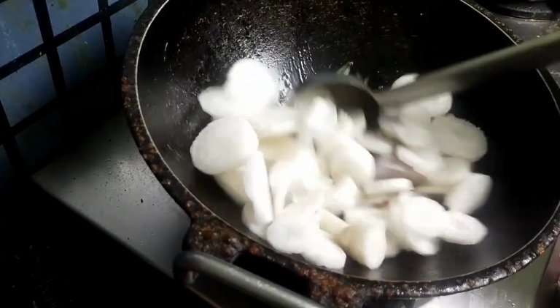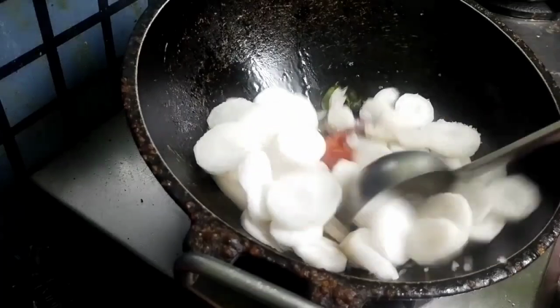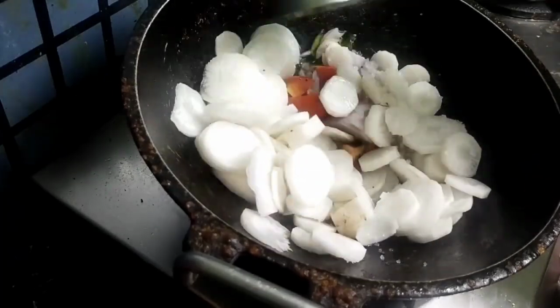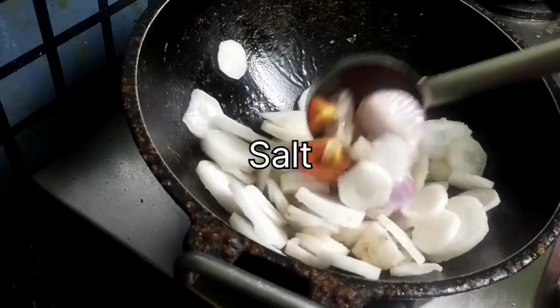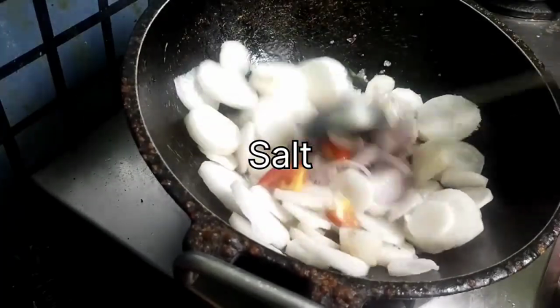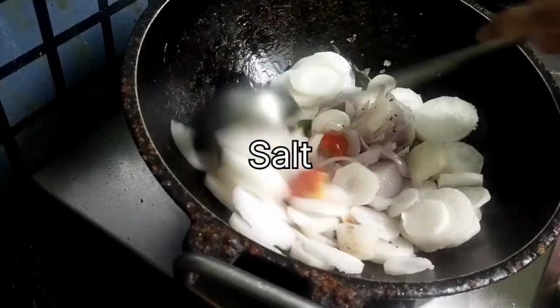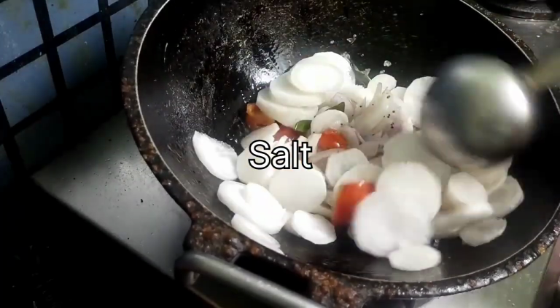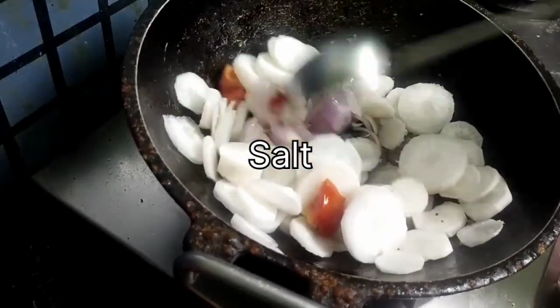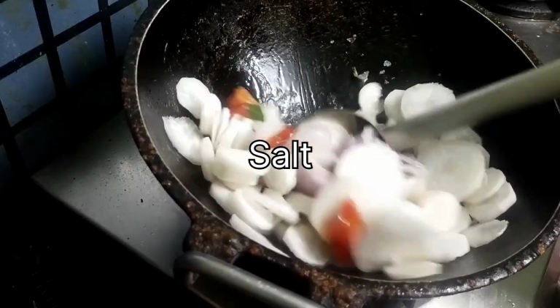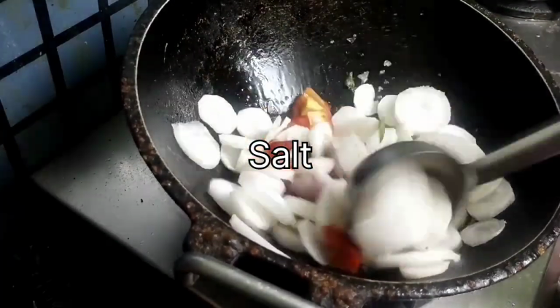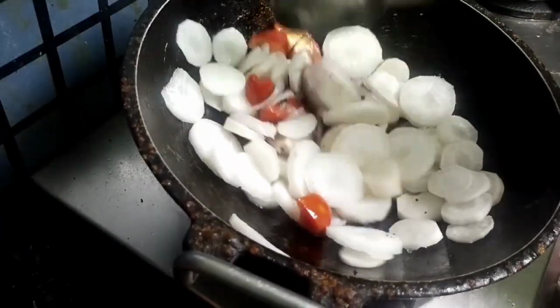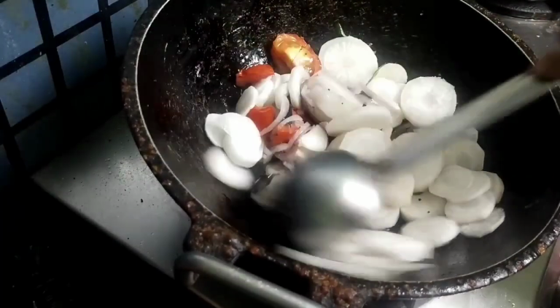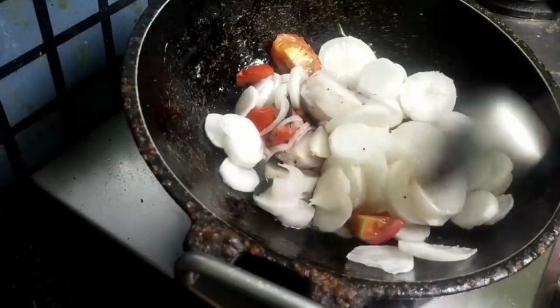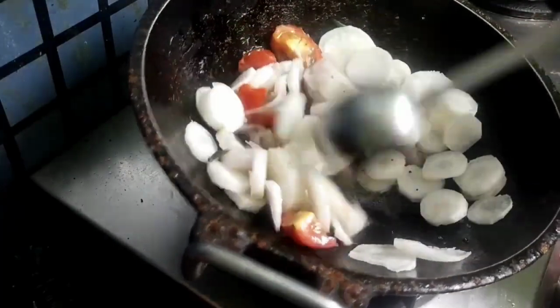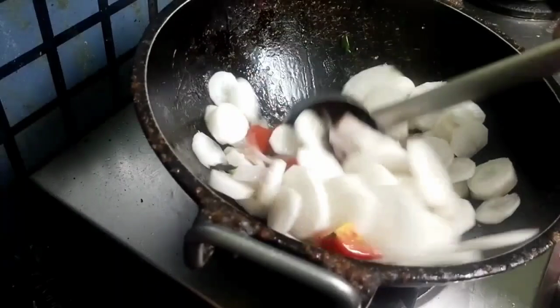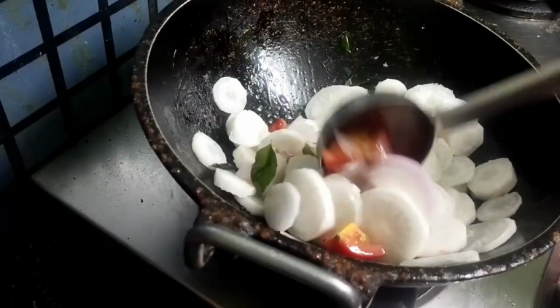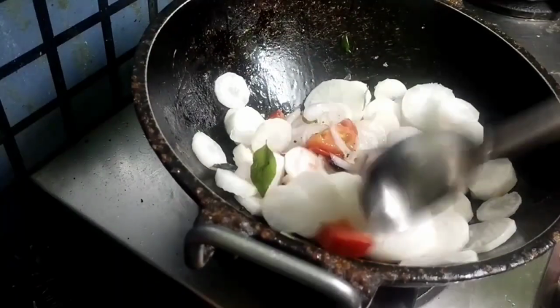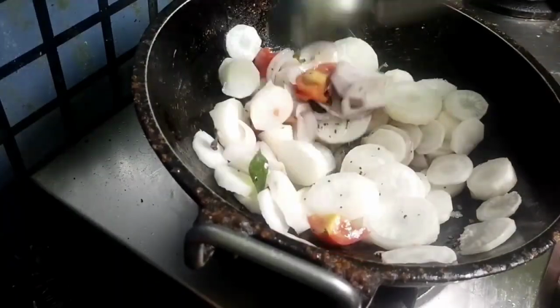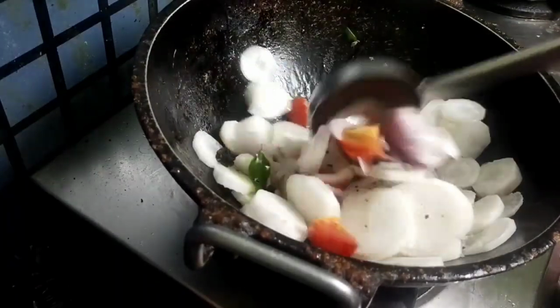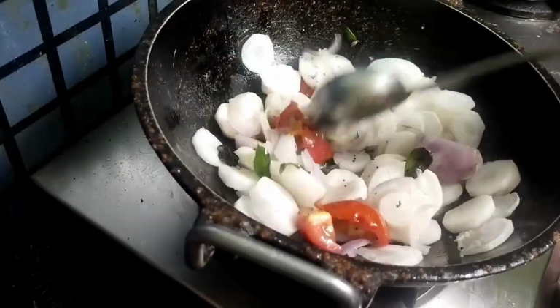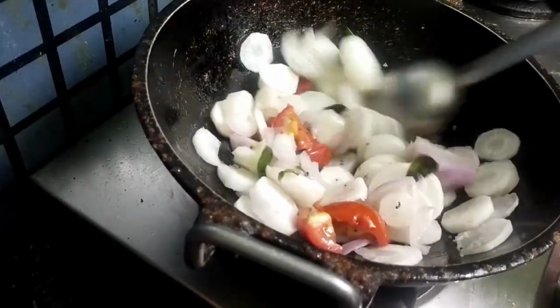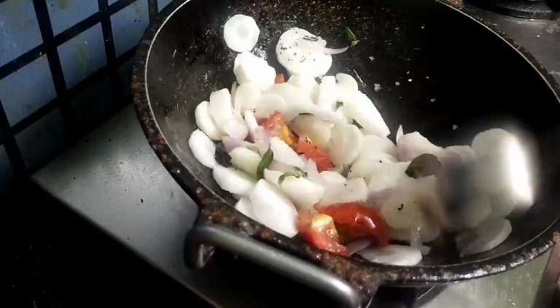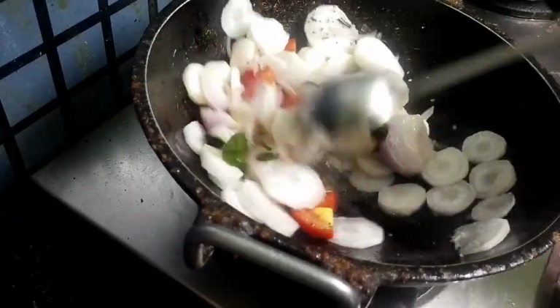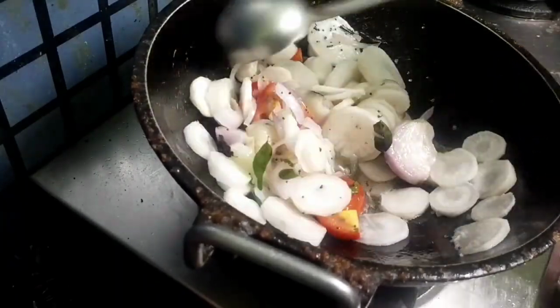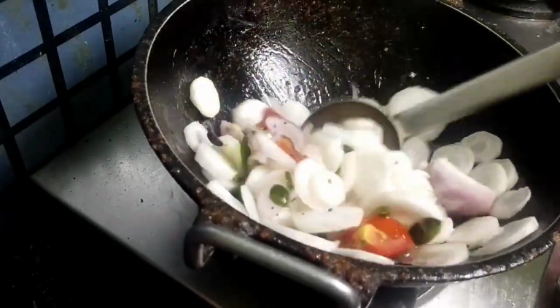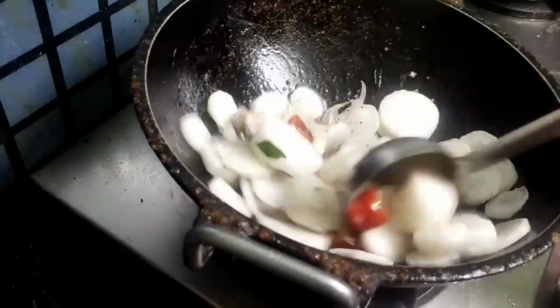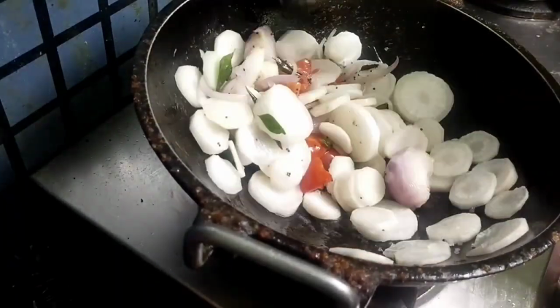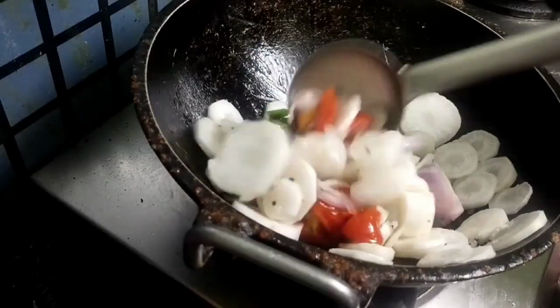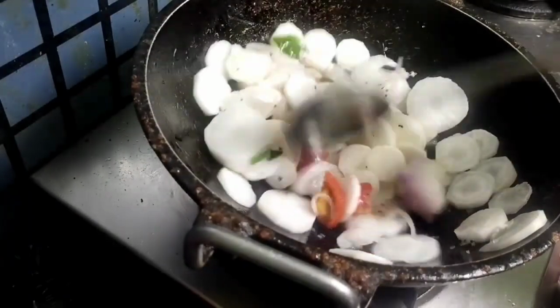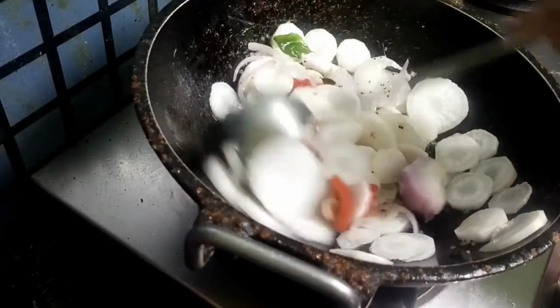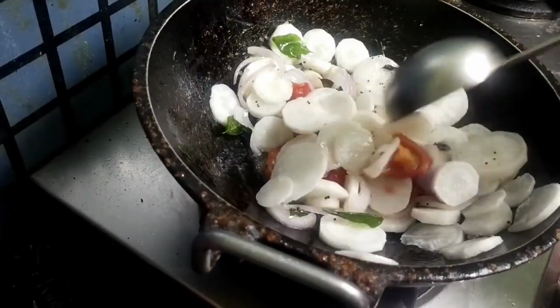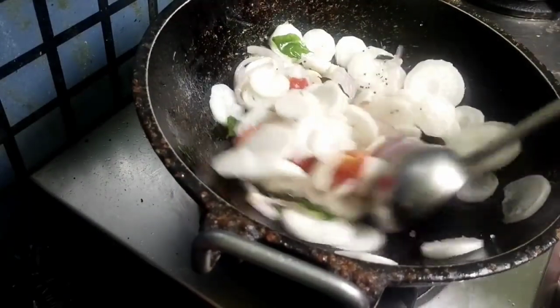Since it contains some water content, it should be fried before making any dish. So we have to fry at least for 5 minutes.